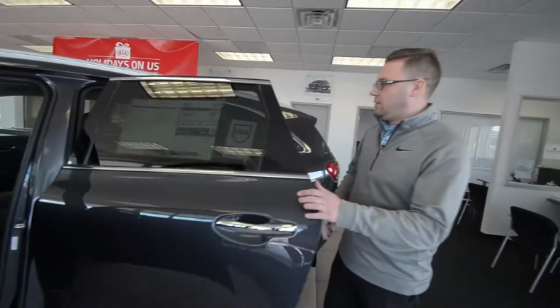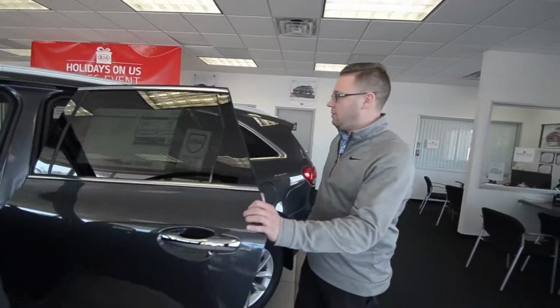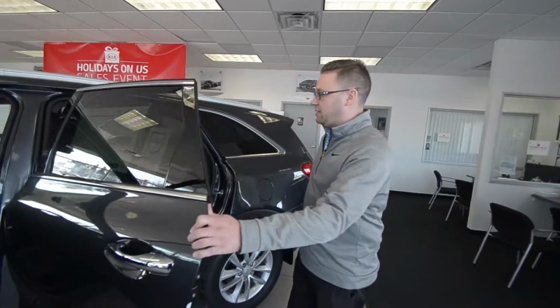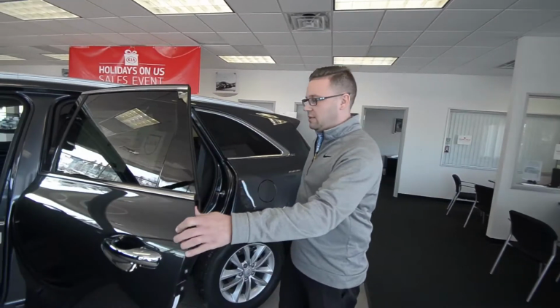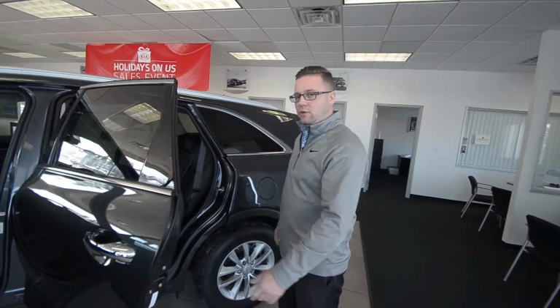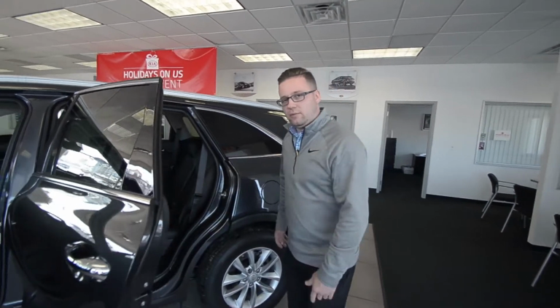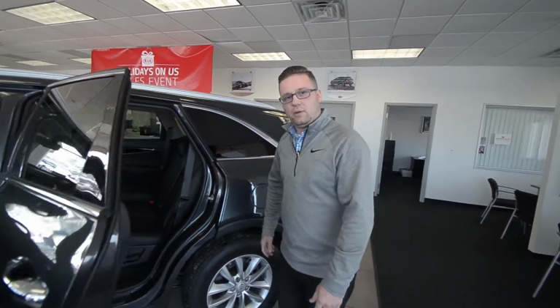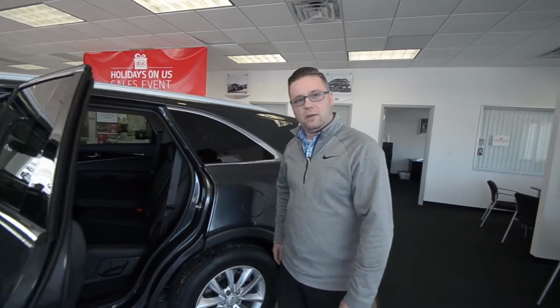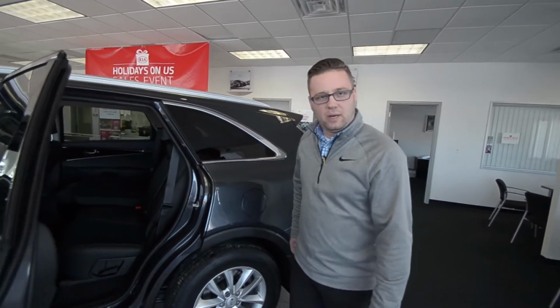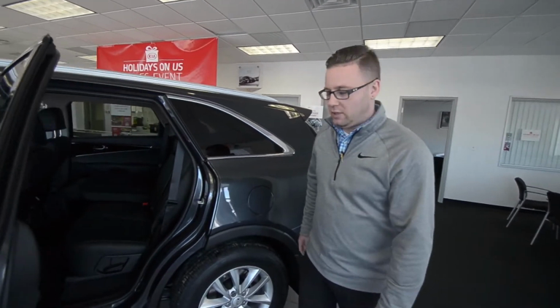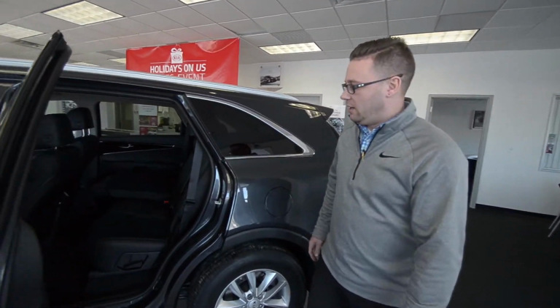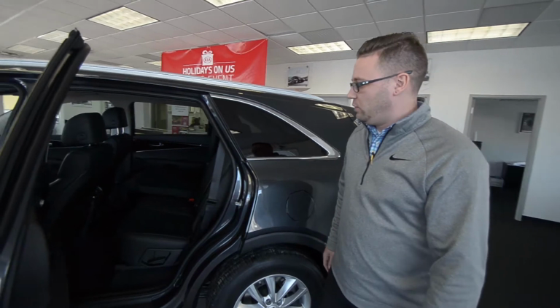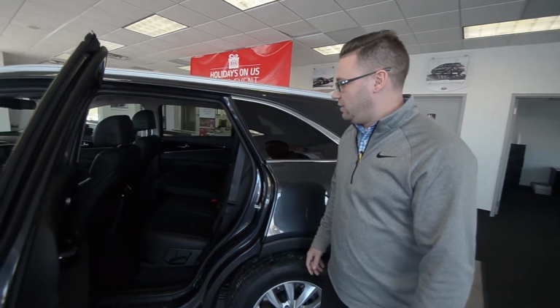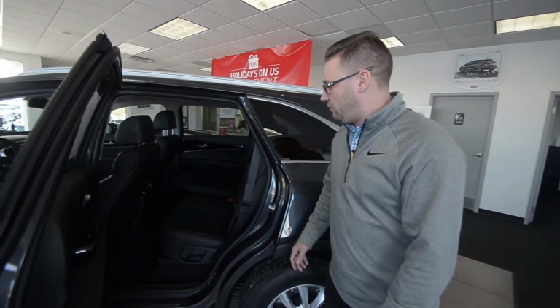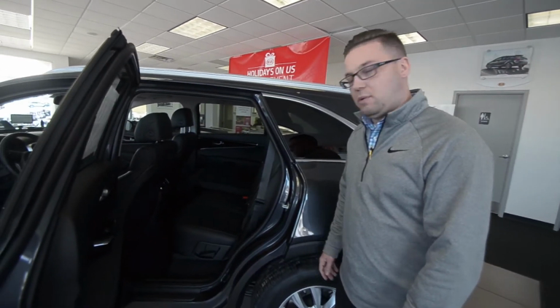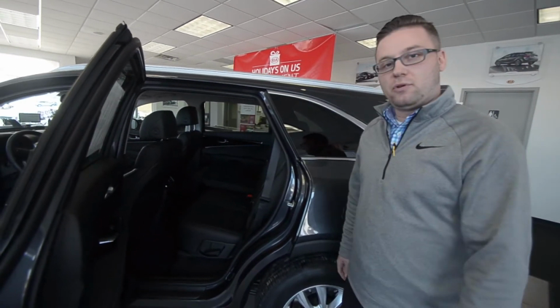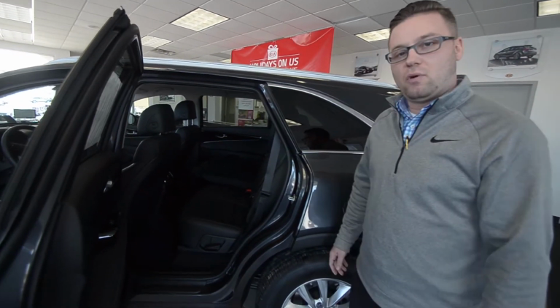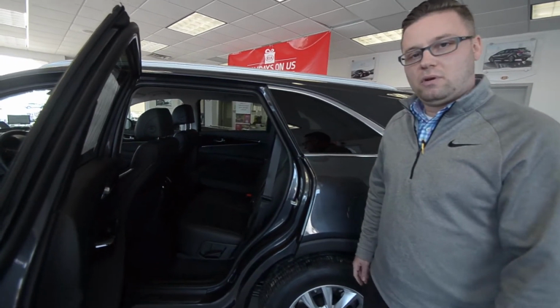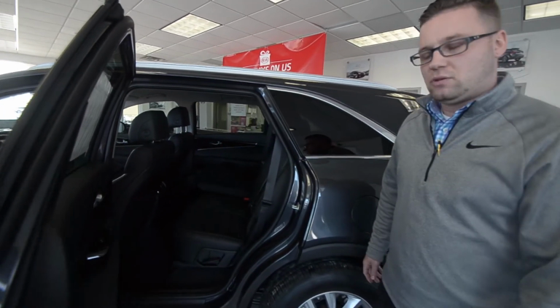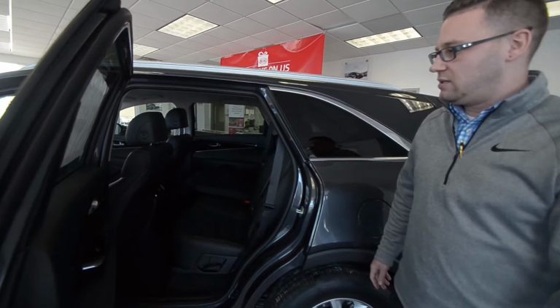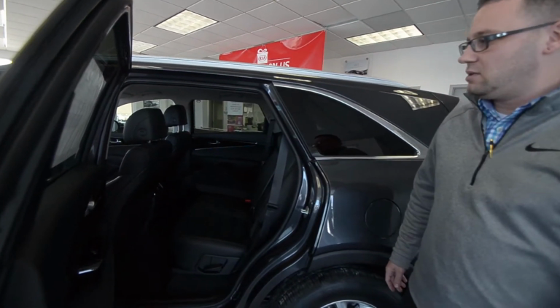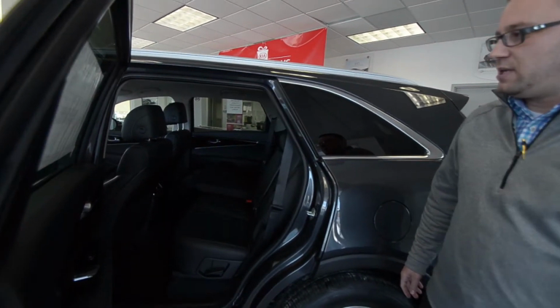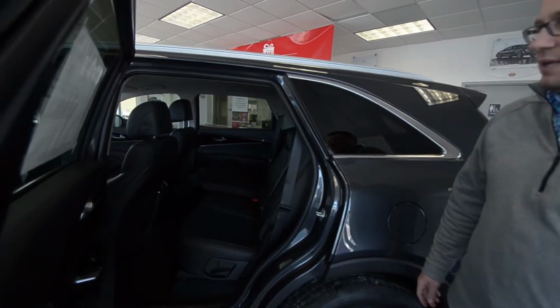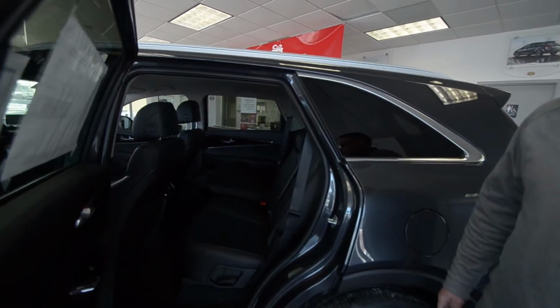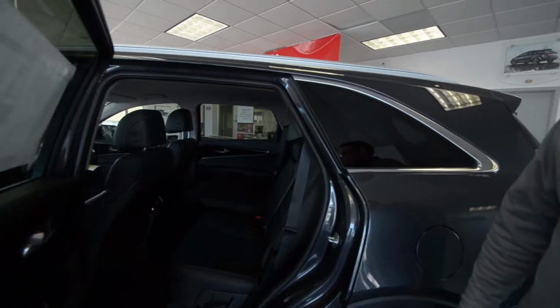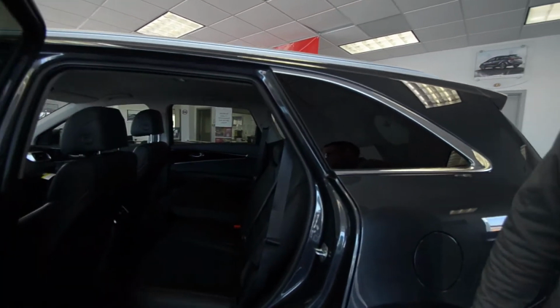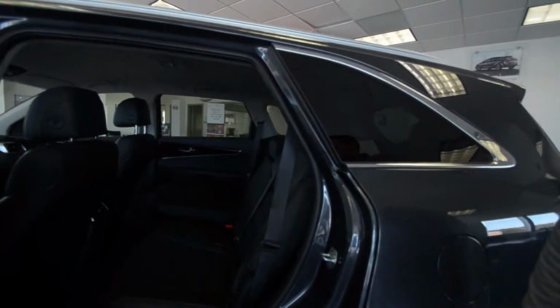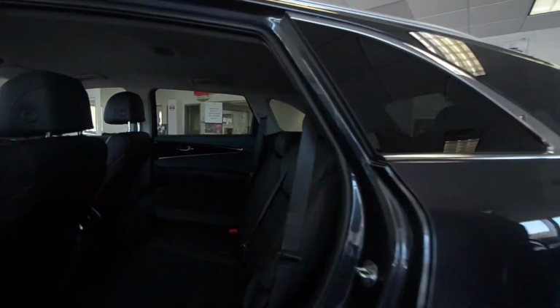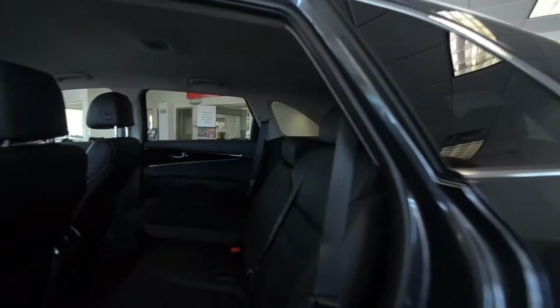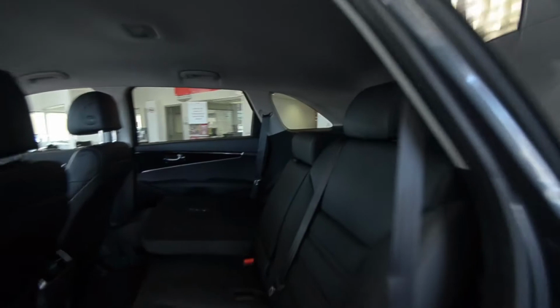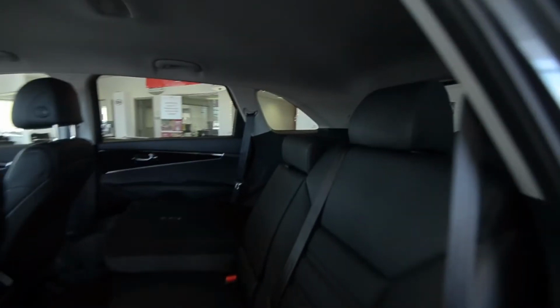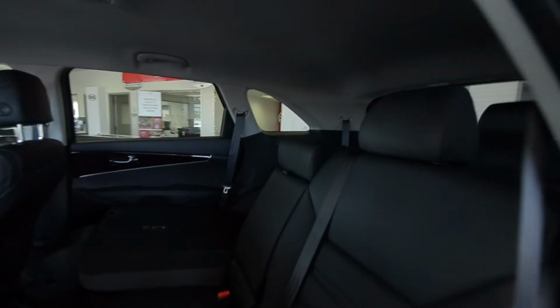In the back Santa, I know you're going to have your elves to help you out. We do have an available third row, so you've got tons of space back here to keep you all comfortable on your winter ride.